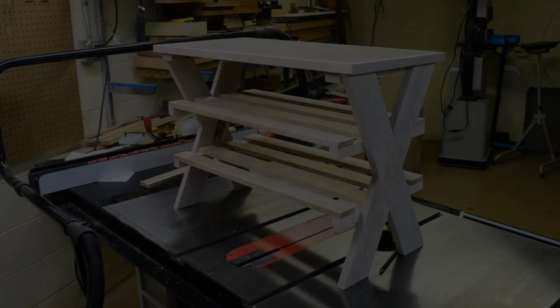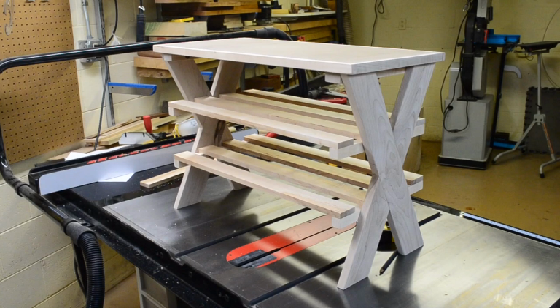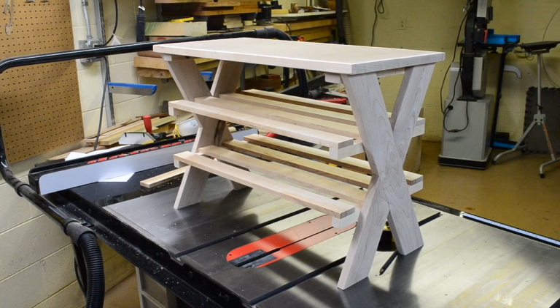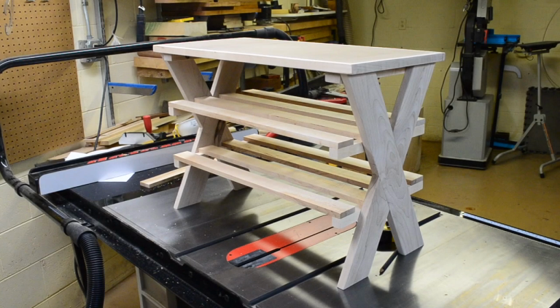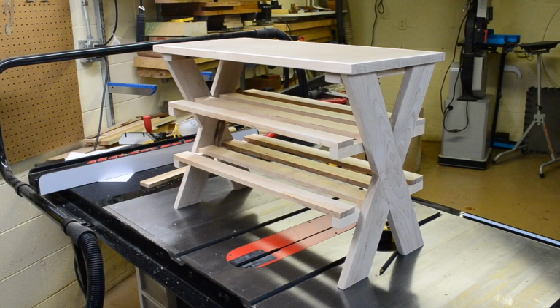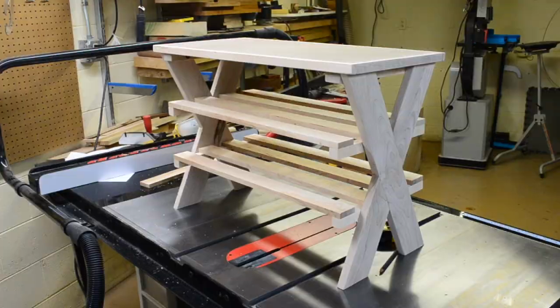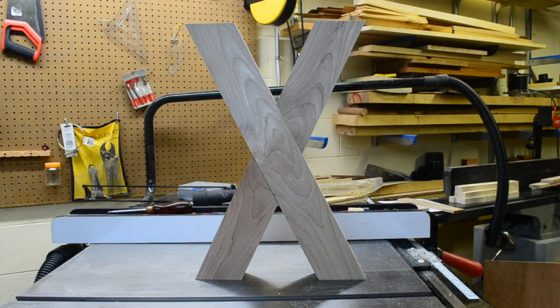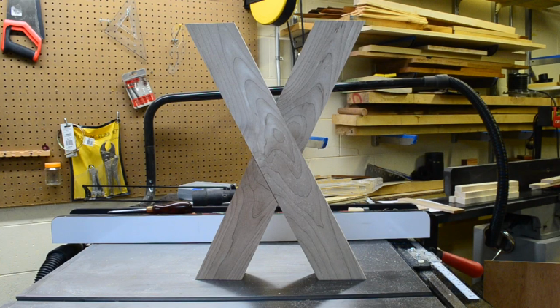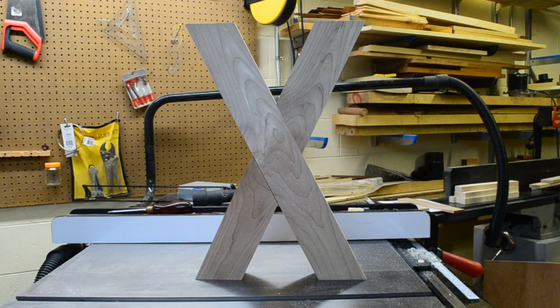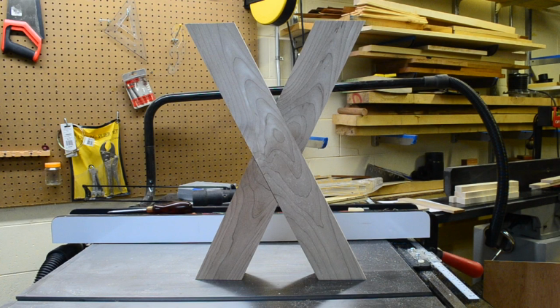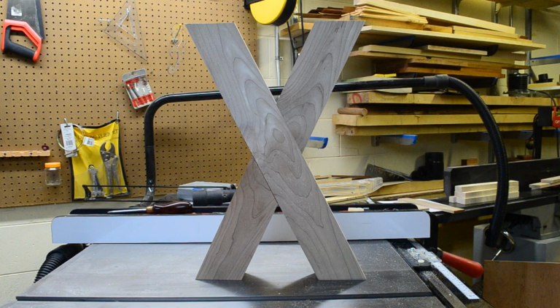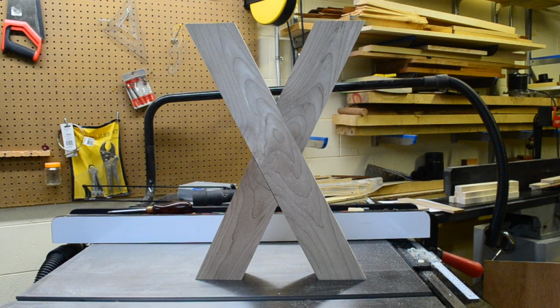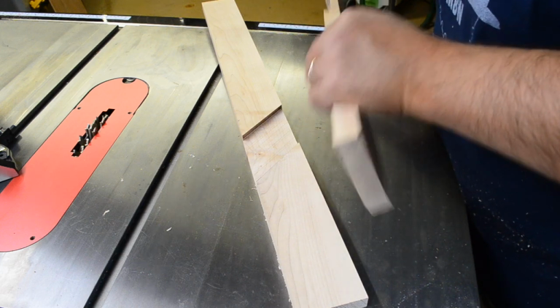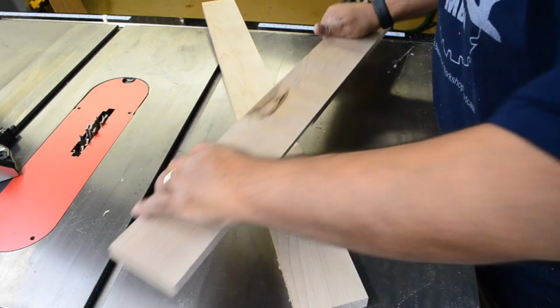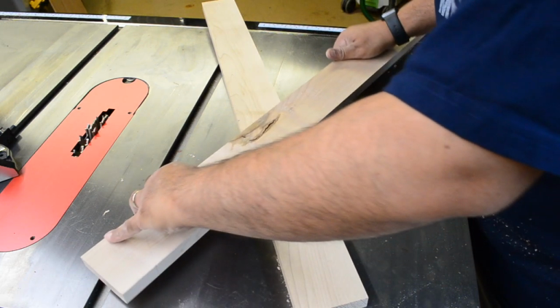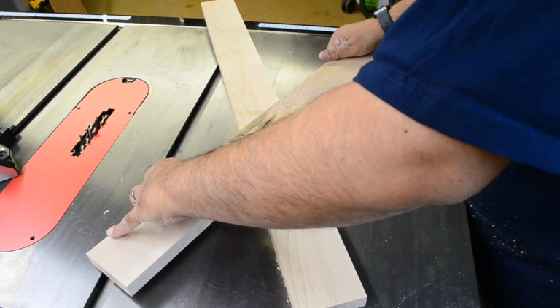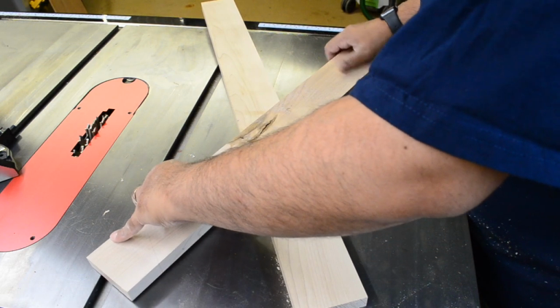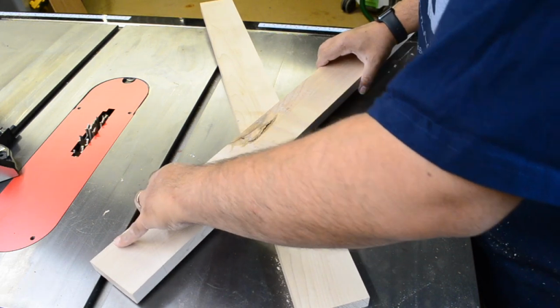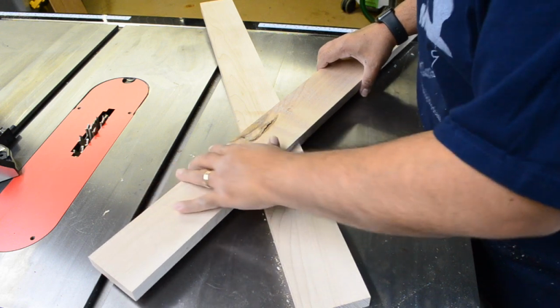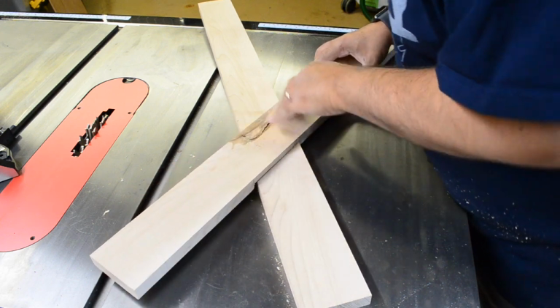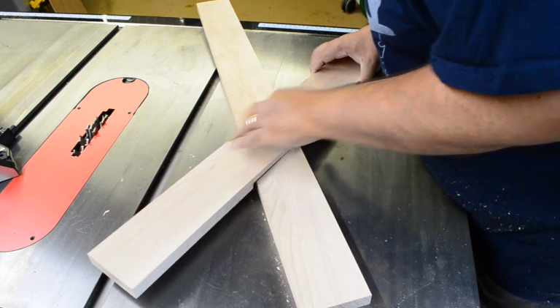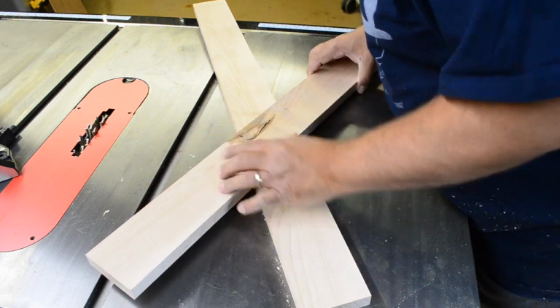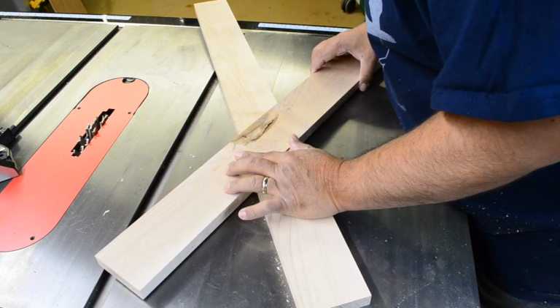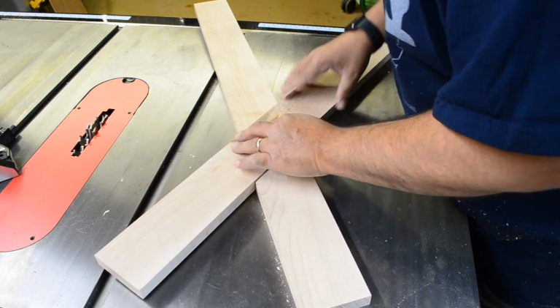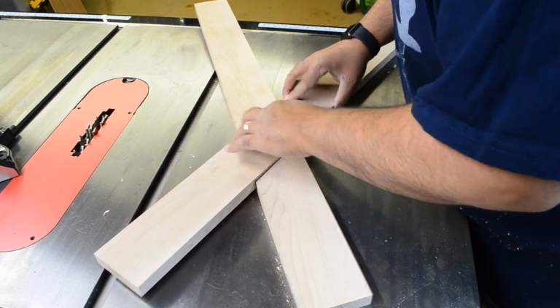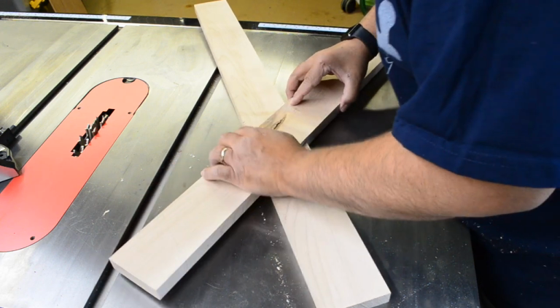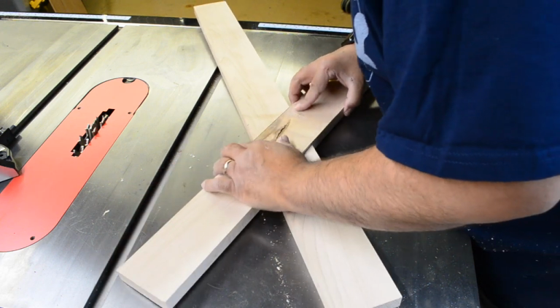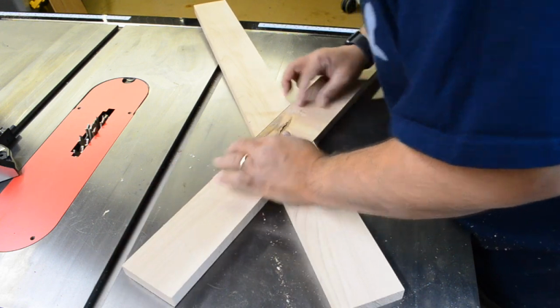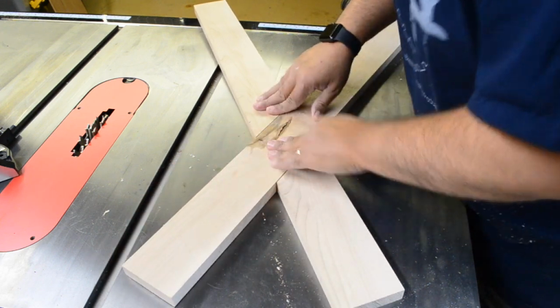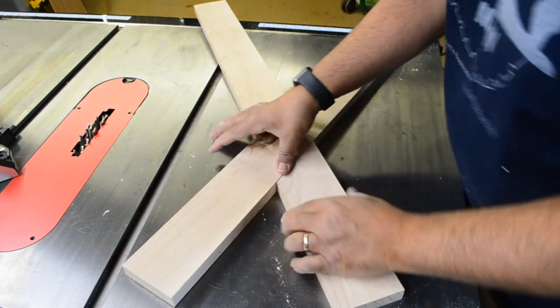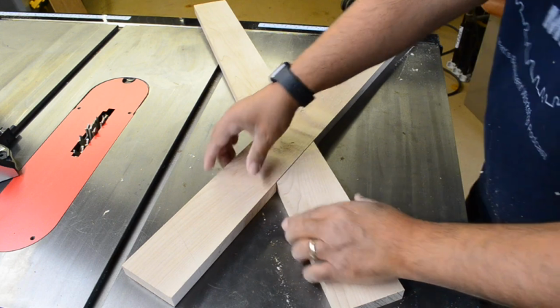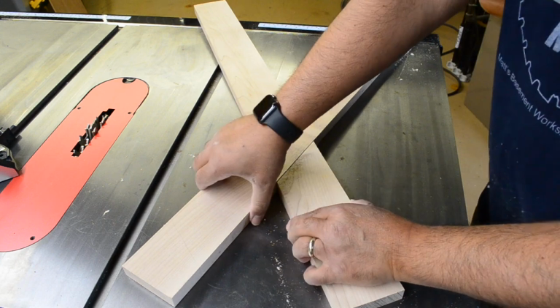The next component to build for the shoe bench are these cross legs, and to do this I opted for one of my least favorite joinery techniques: the half lap. As far as I'm concerned, half lap joinery is already complicated enough, but adding an angle to it is just asking for trouble.